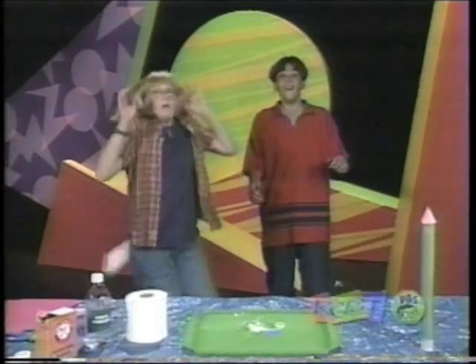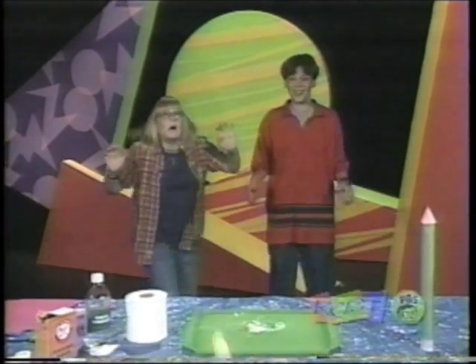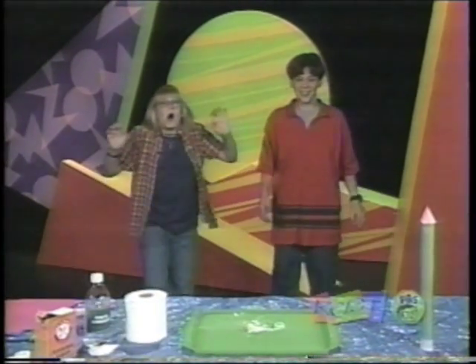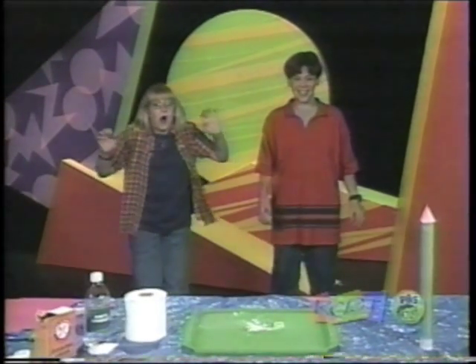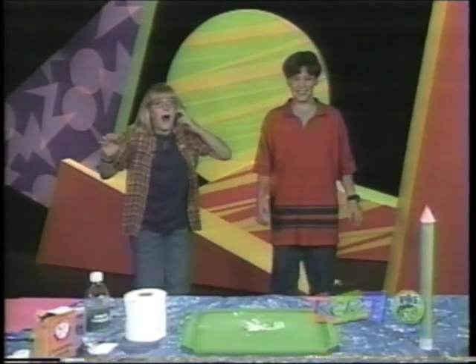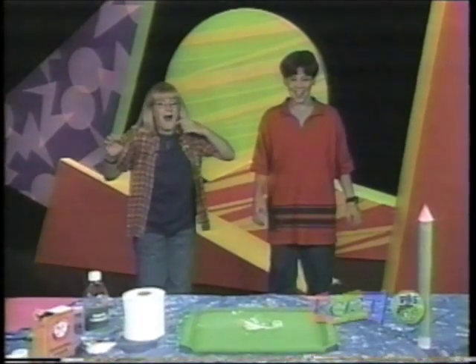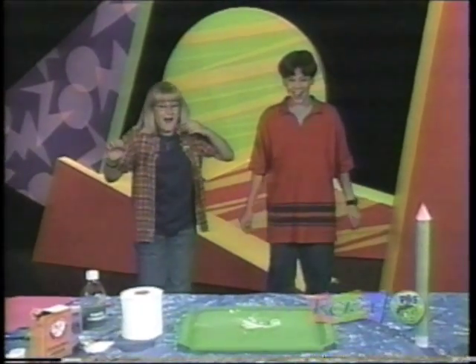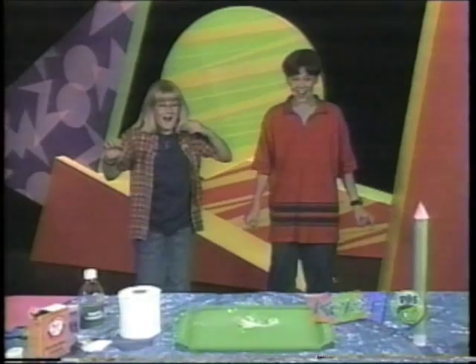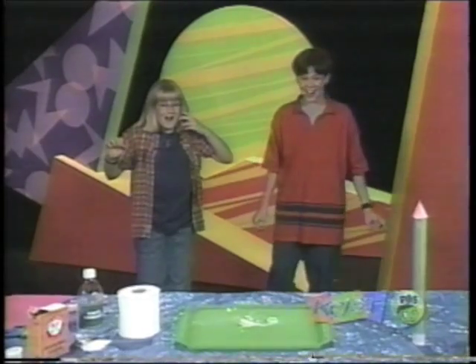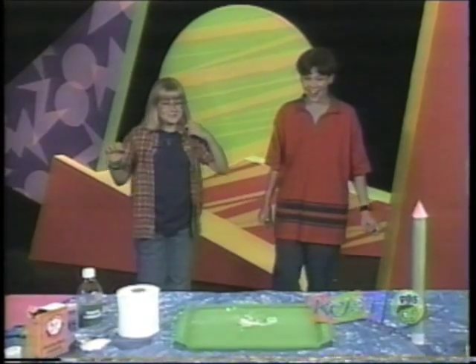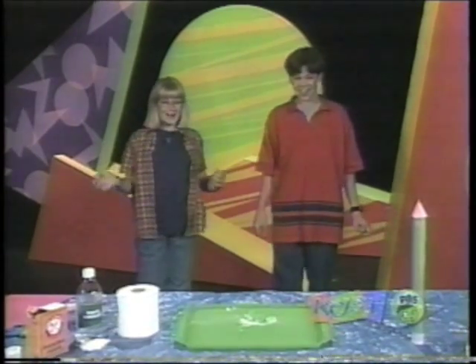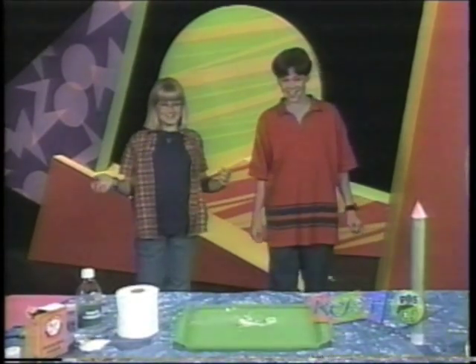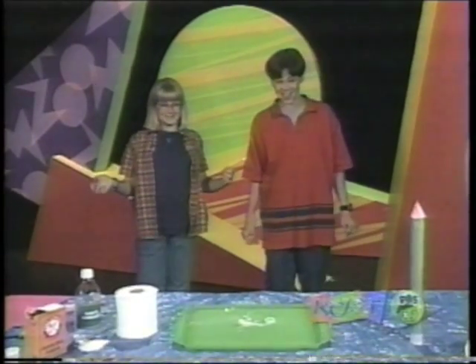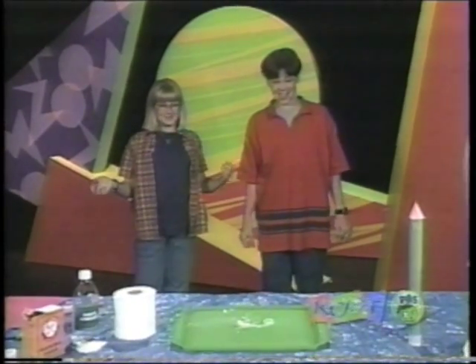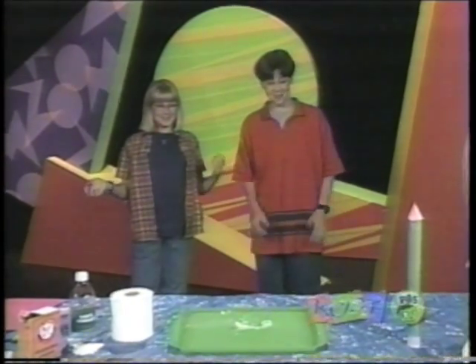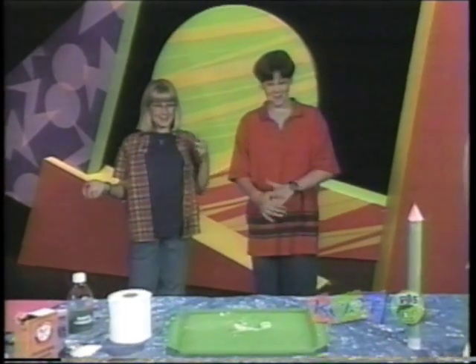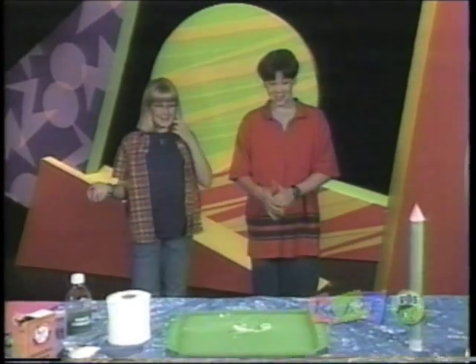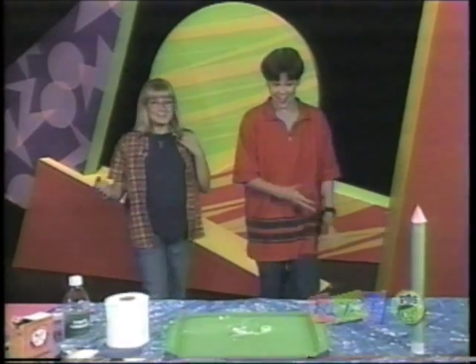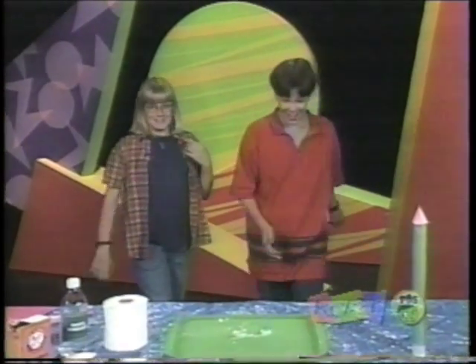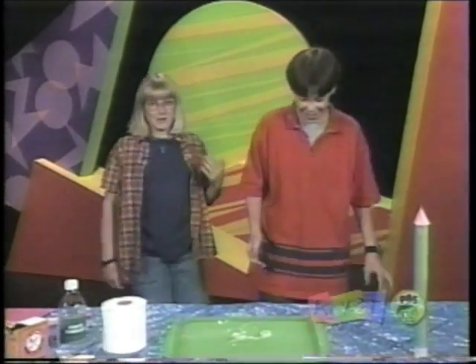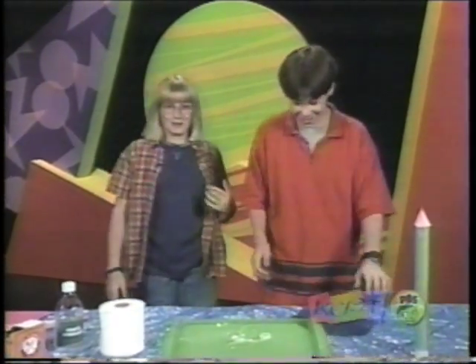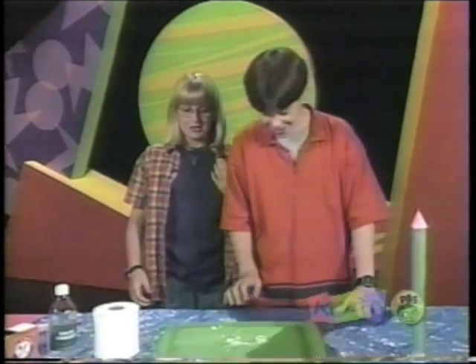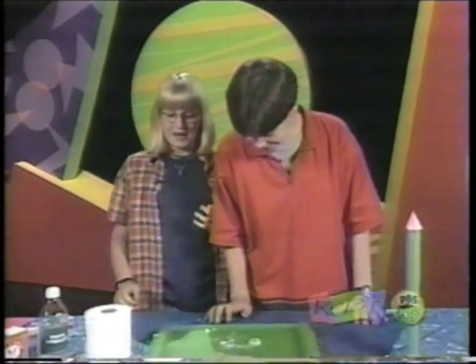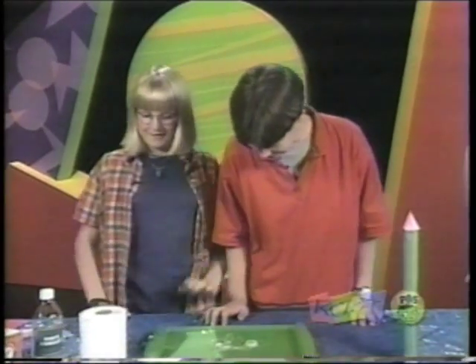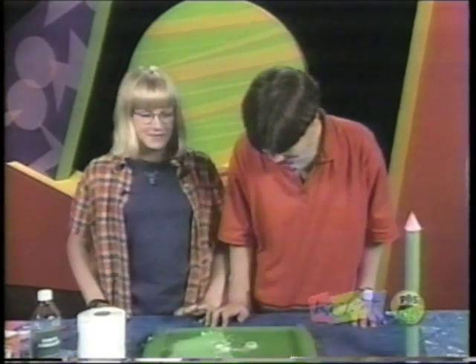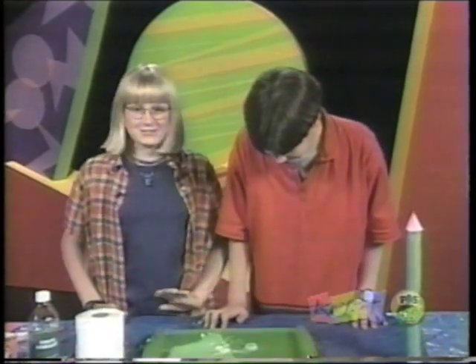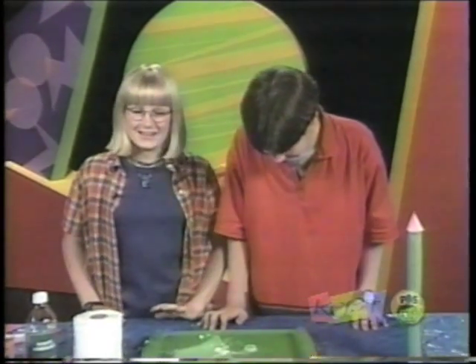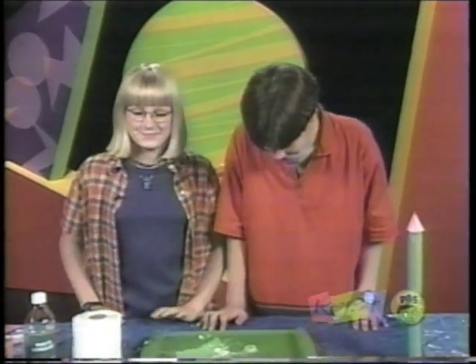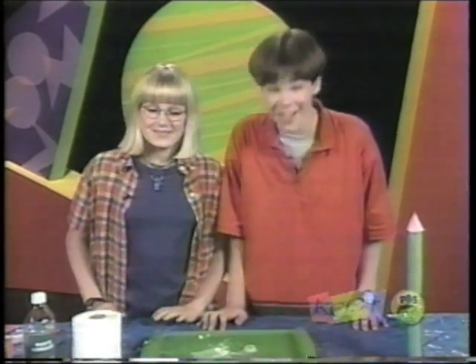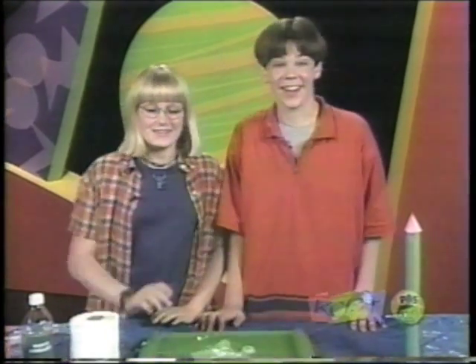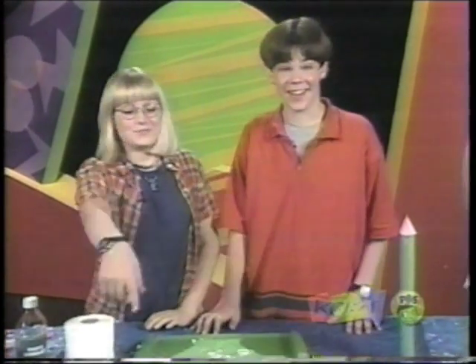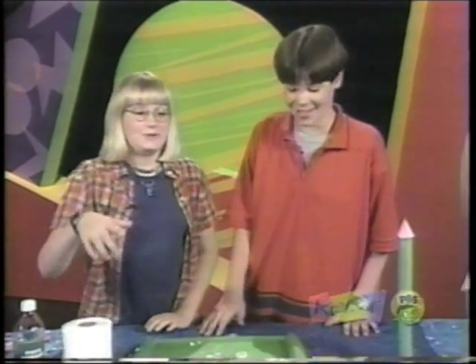Oh, that was wicked. That was awesome. That was like the best one. Today, we're going to show you how to make a film canister rocket, like that one.